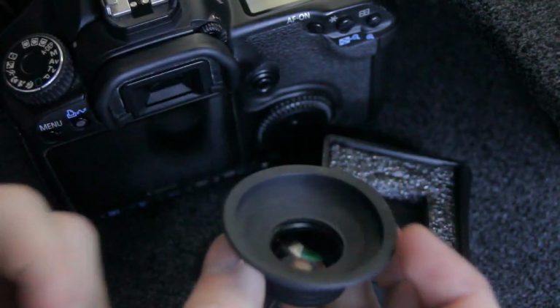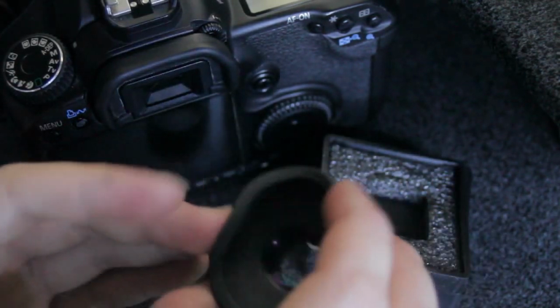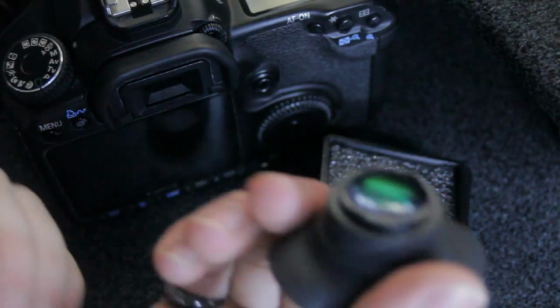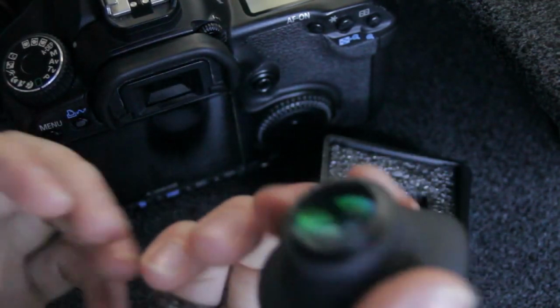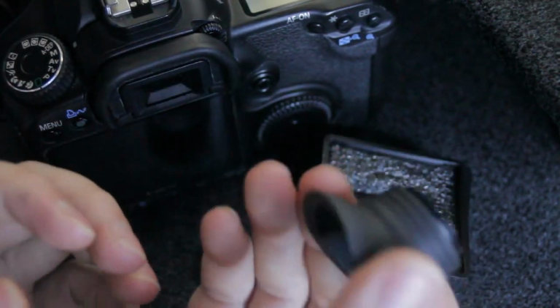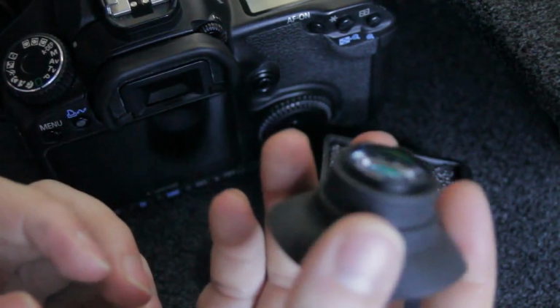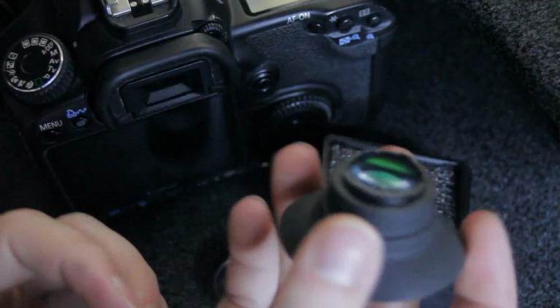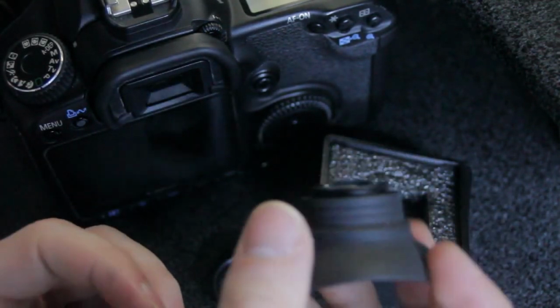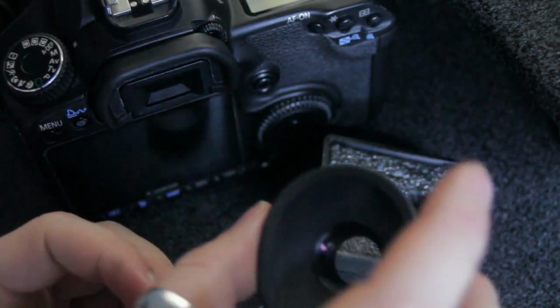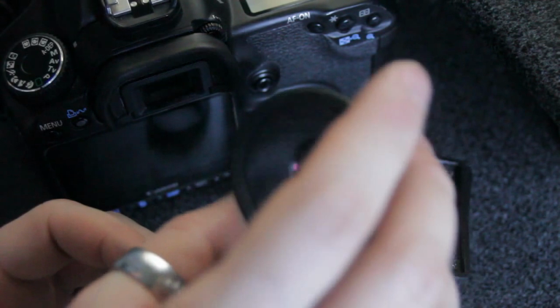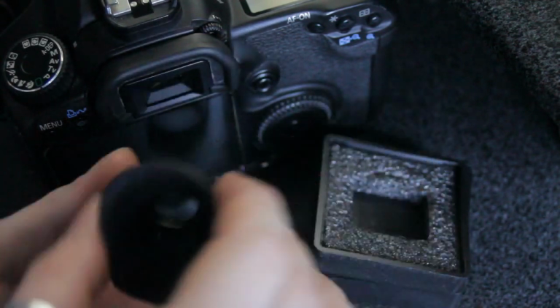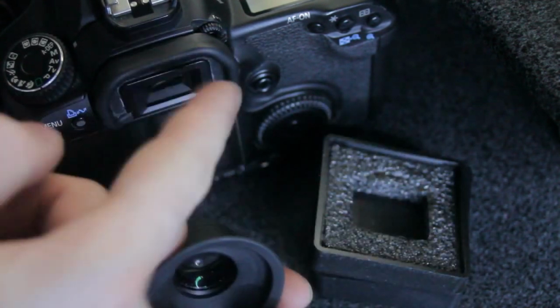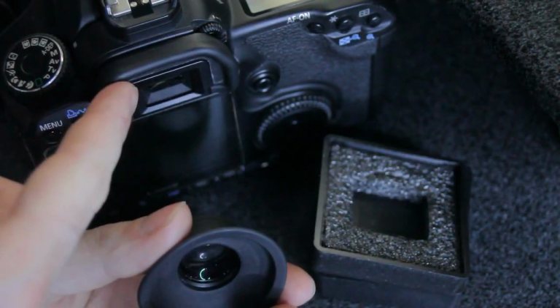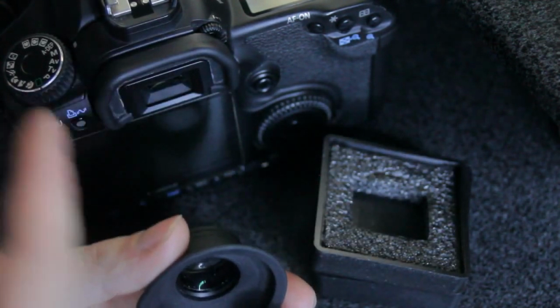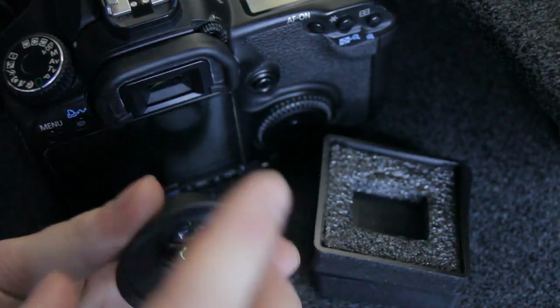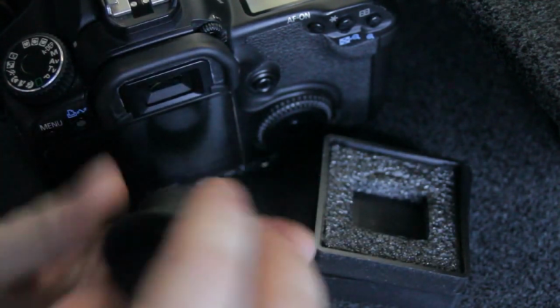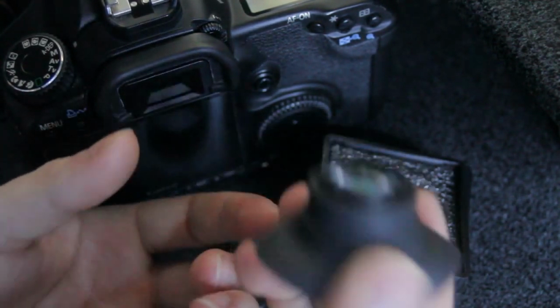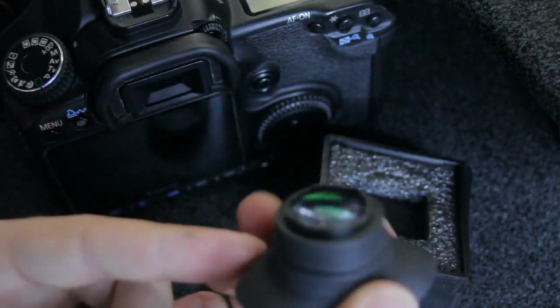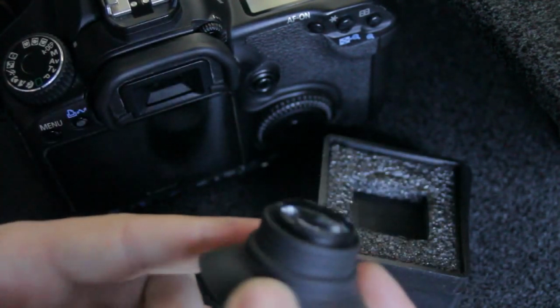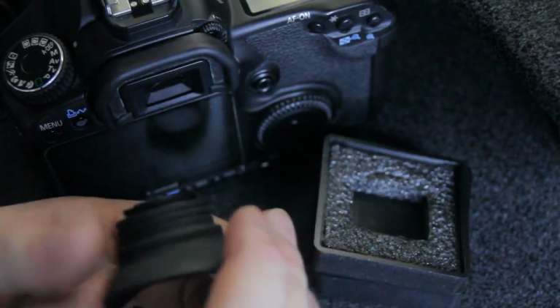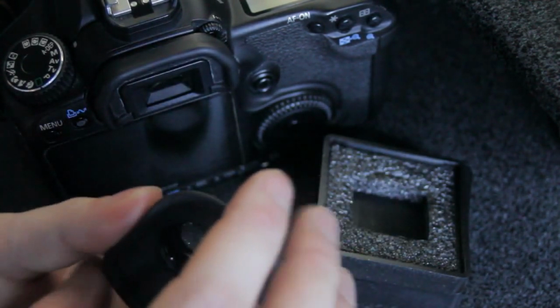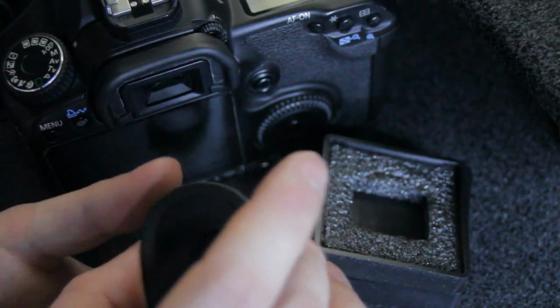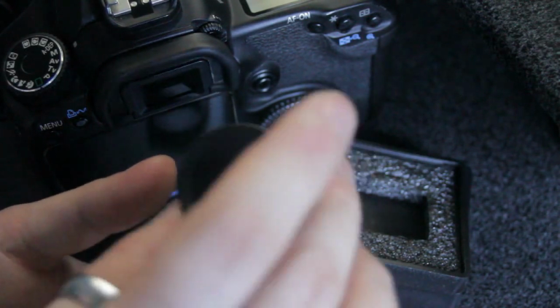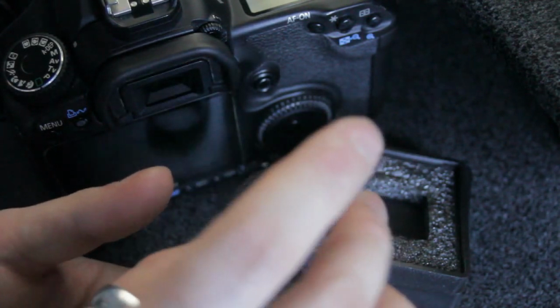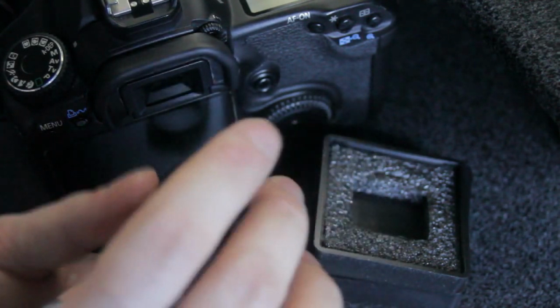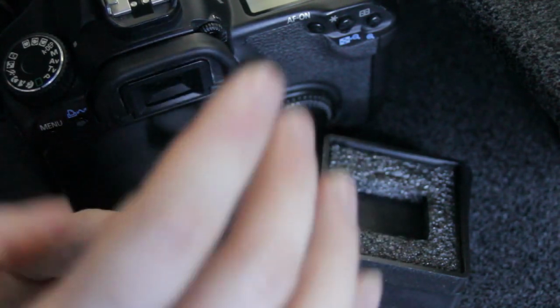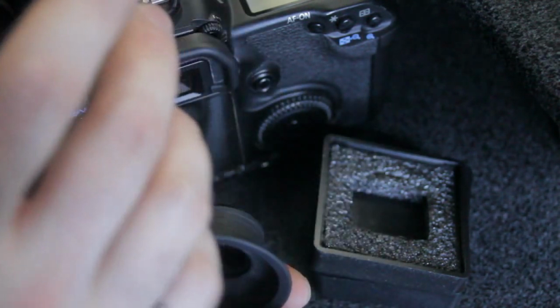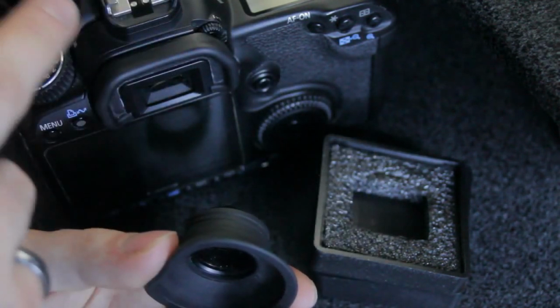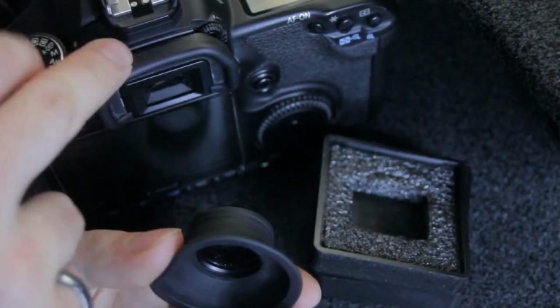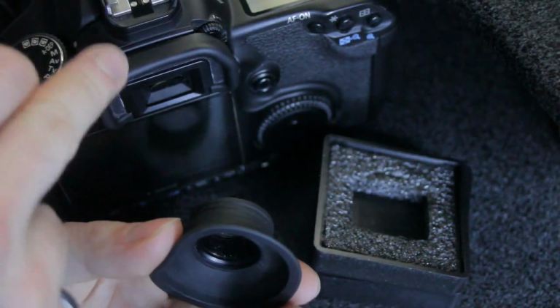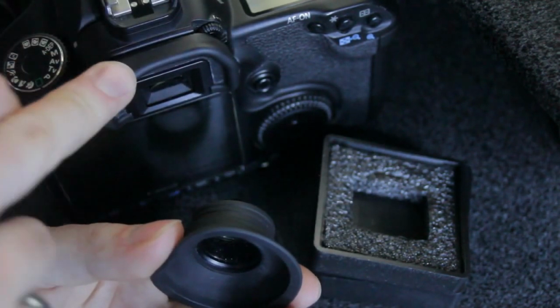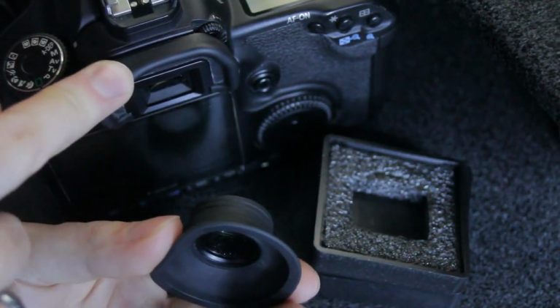Basically what this does, it magnifies the image on your viewfinder by 1.3. And this is really, really useful on cameras with an APS-C size sensor.